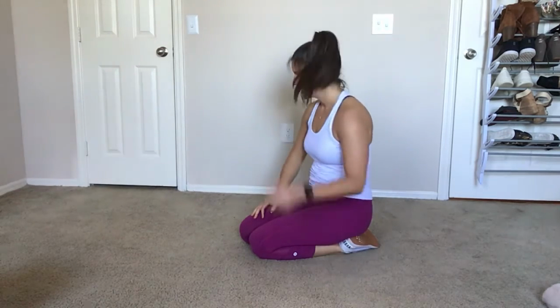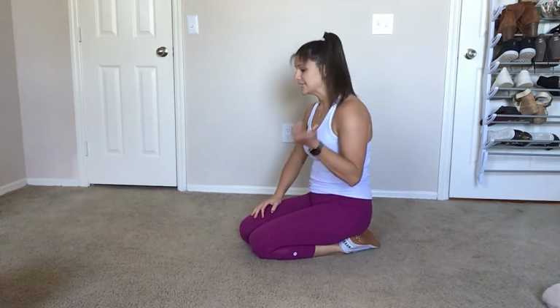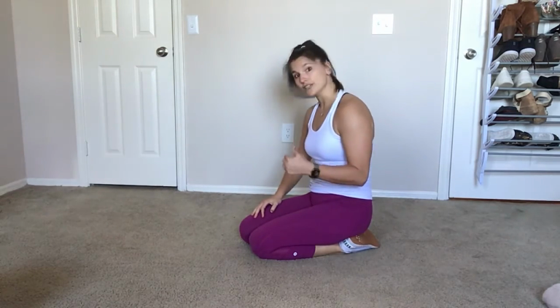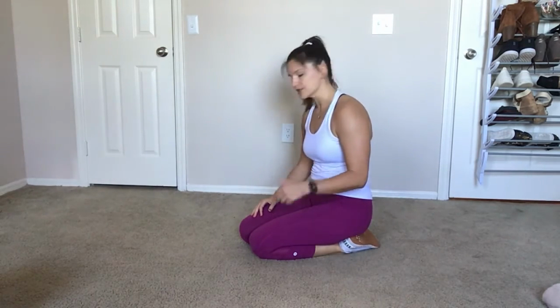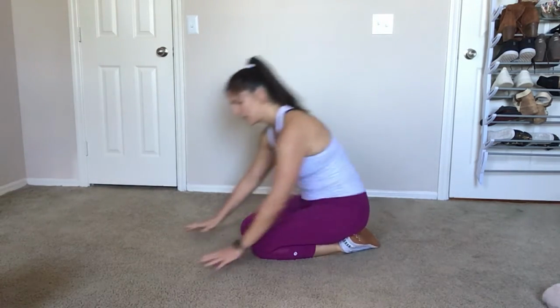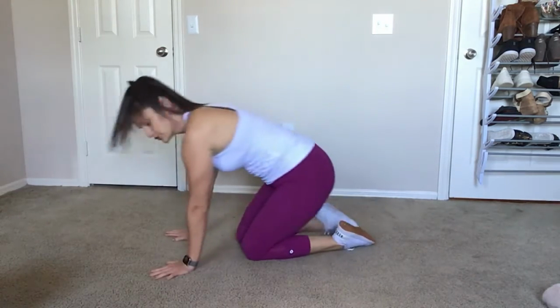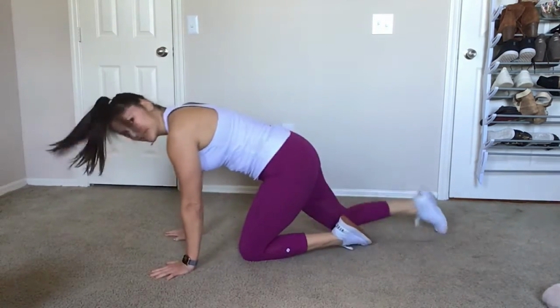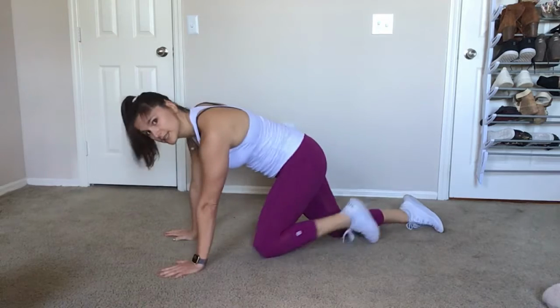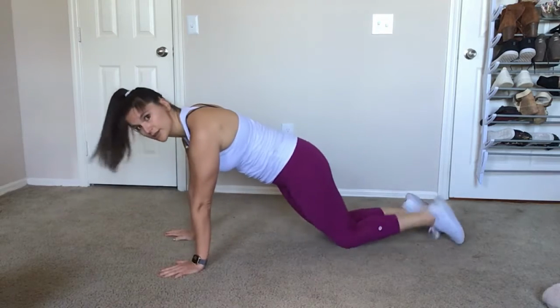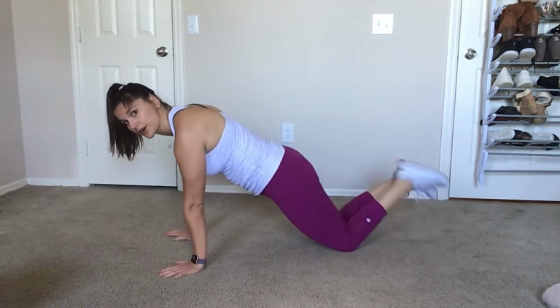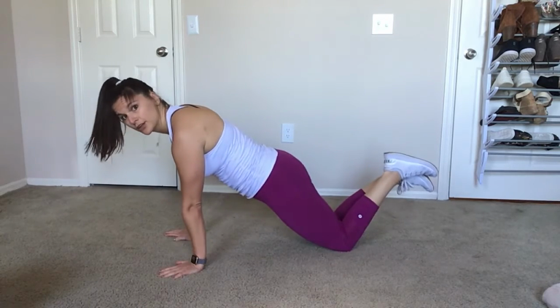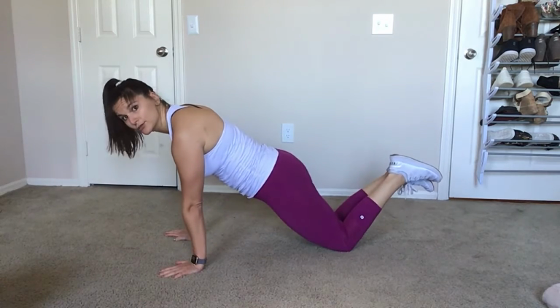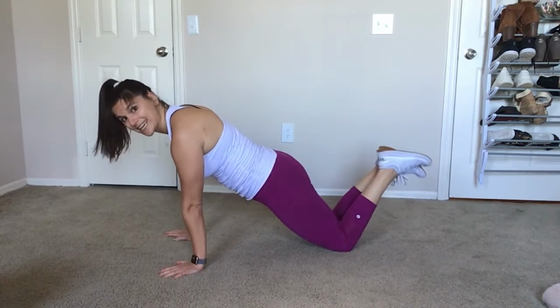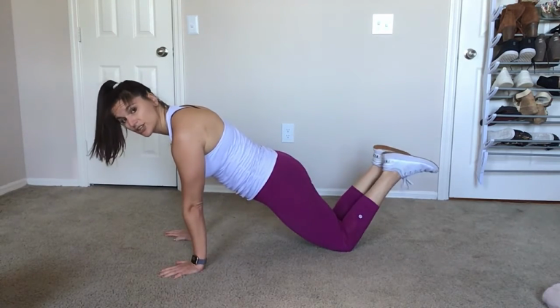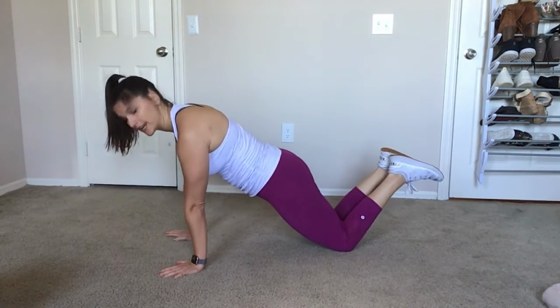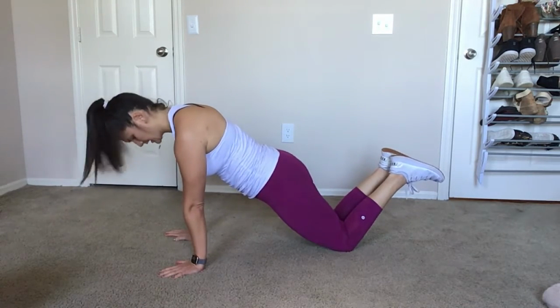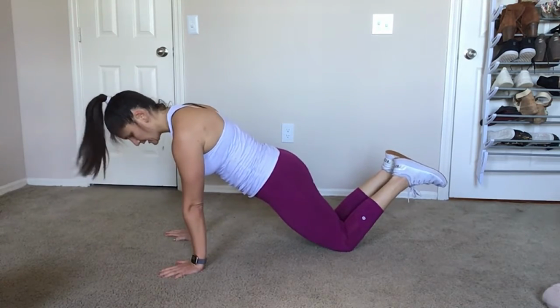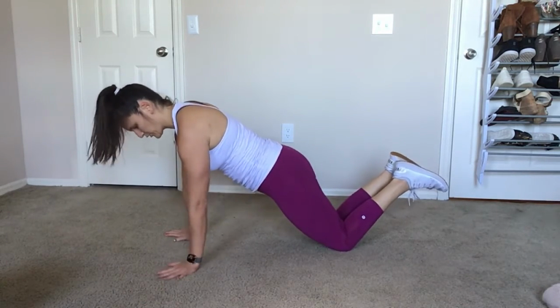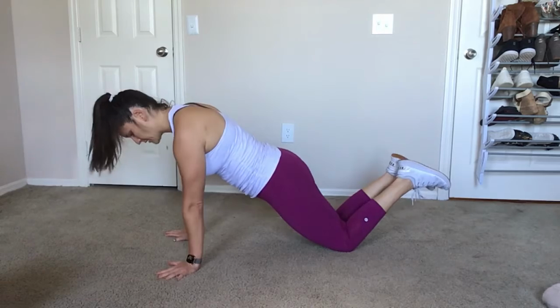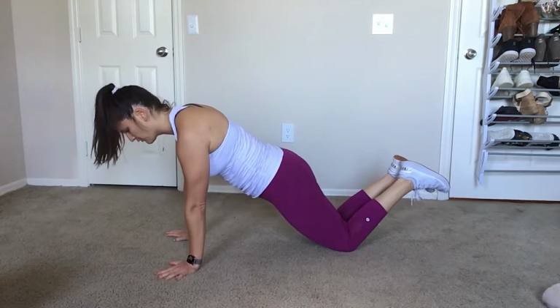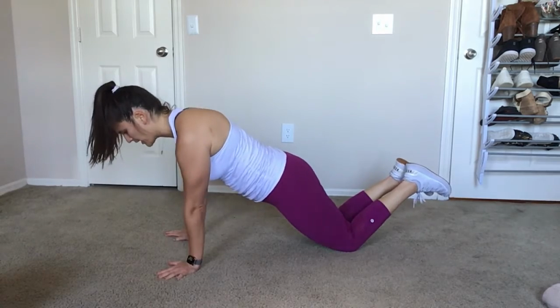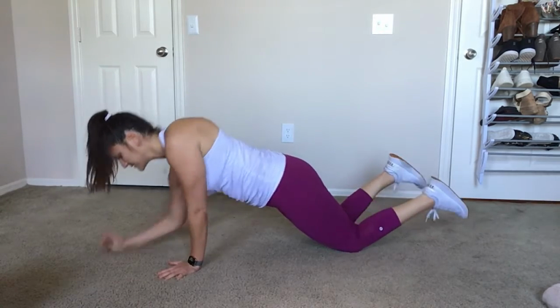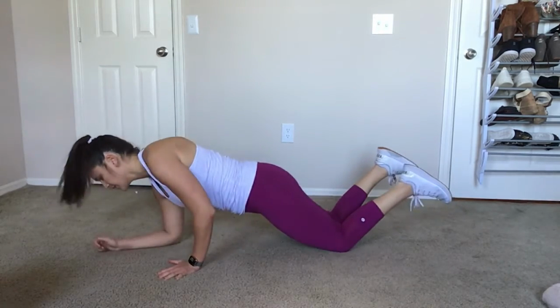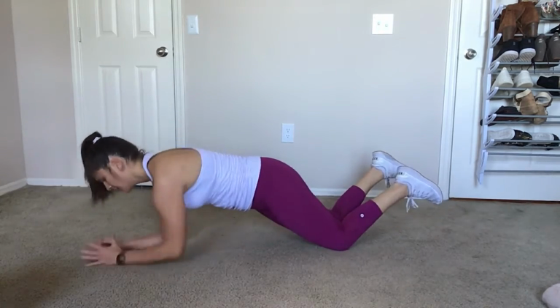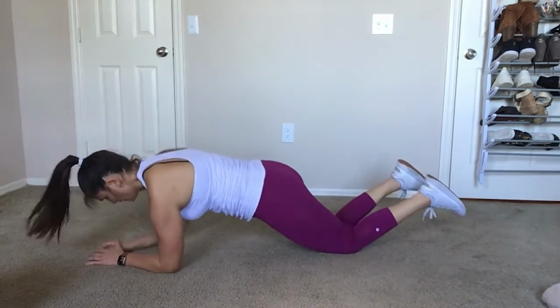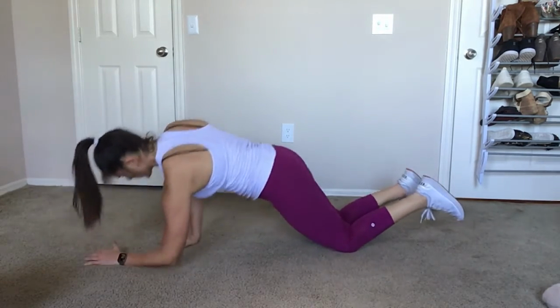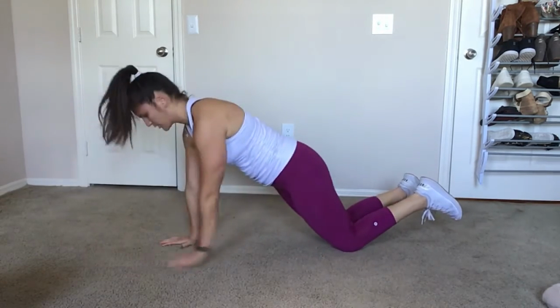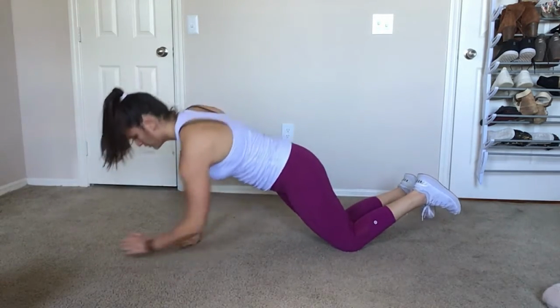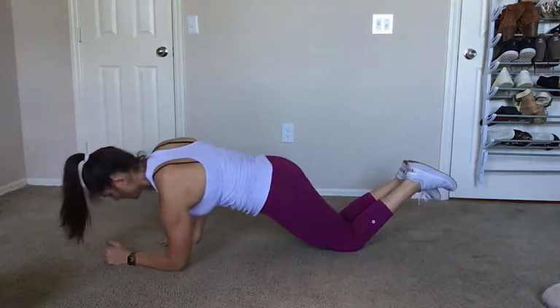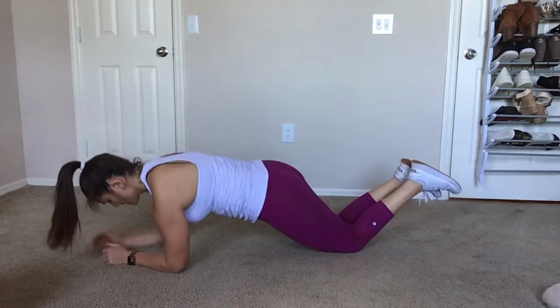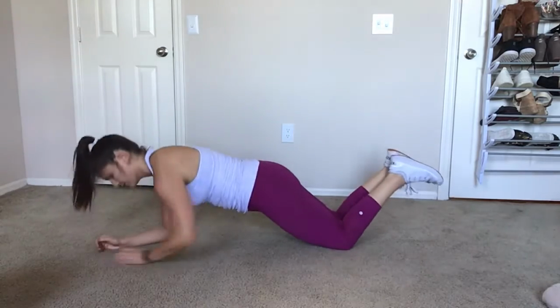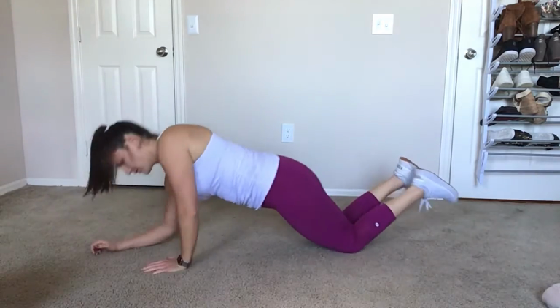For the easier version, you can drop to your knees — keeping your glutes engaged and your hips forward in that plank position. And likewise, pushing up under you and alternating arms.